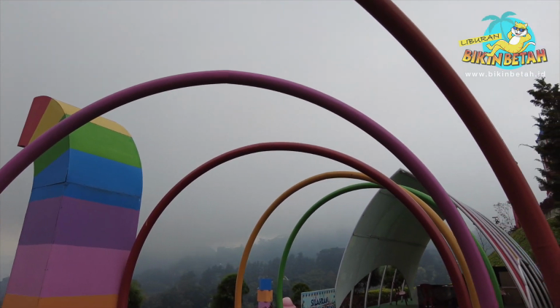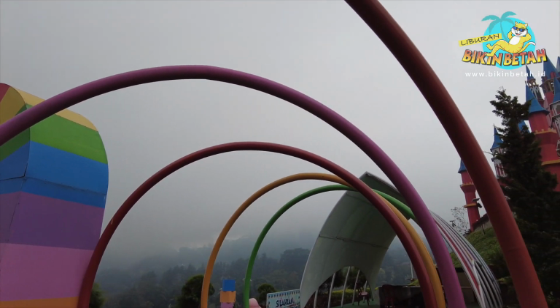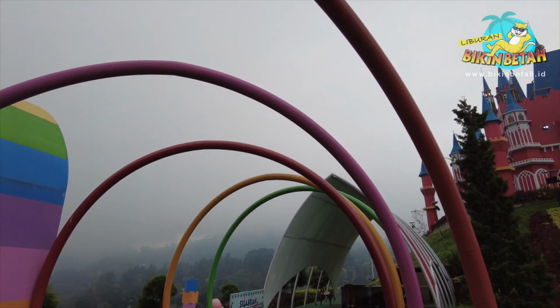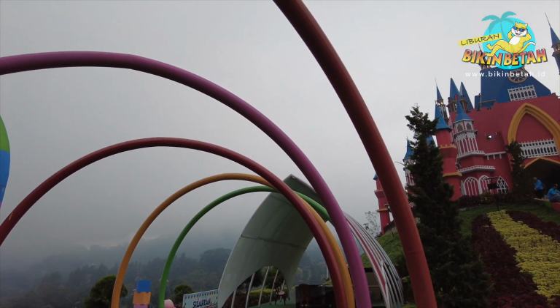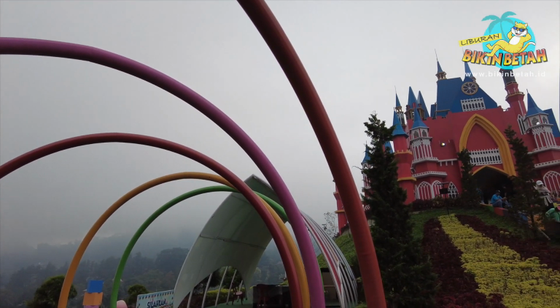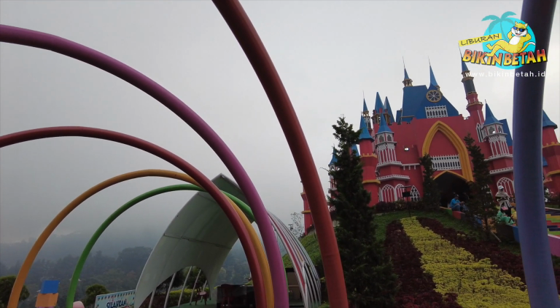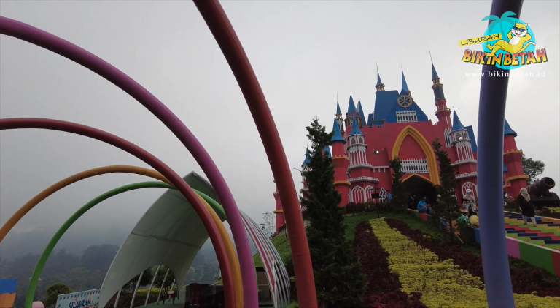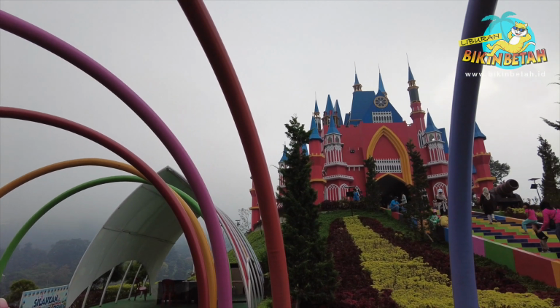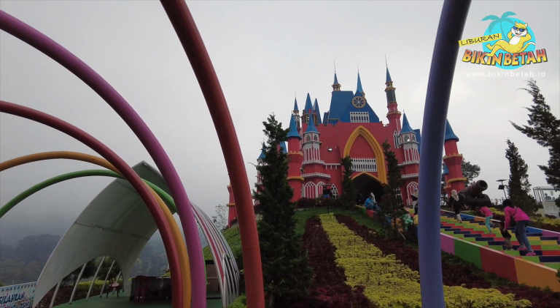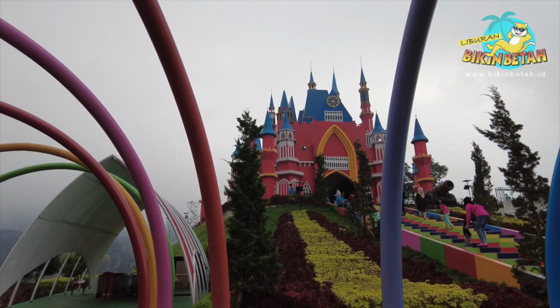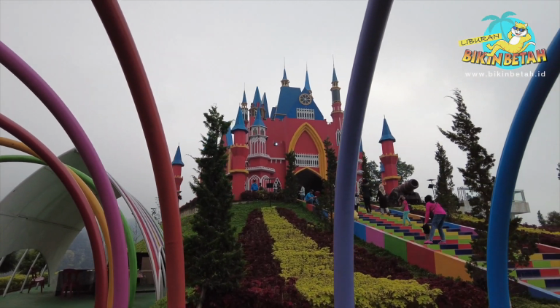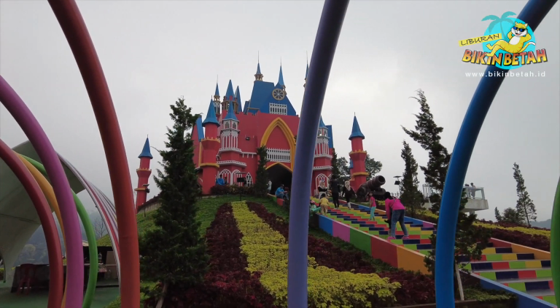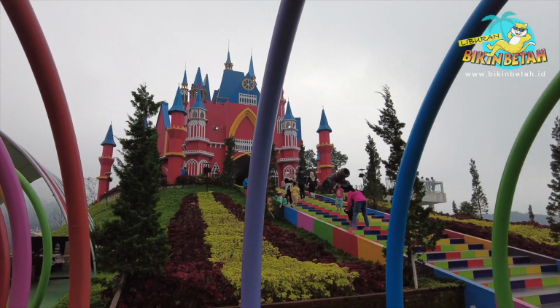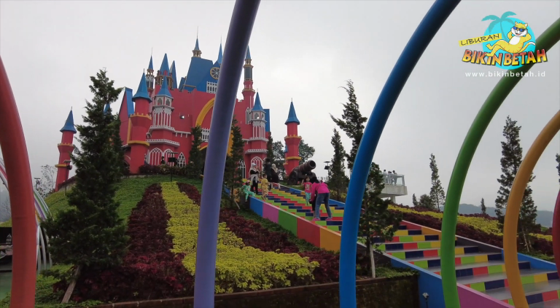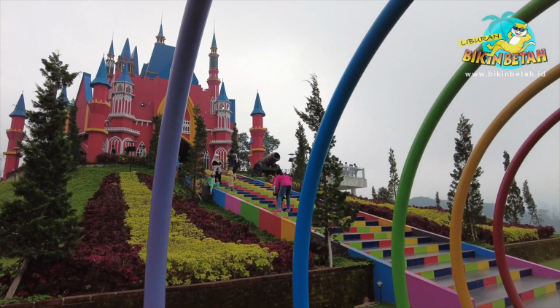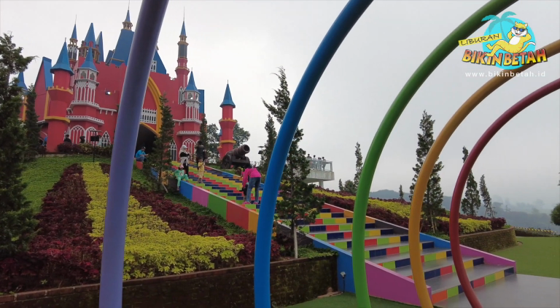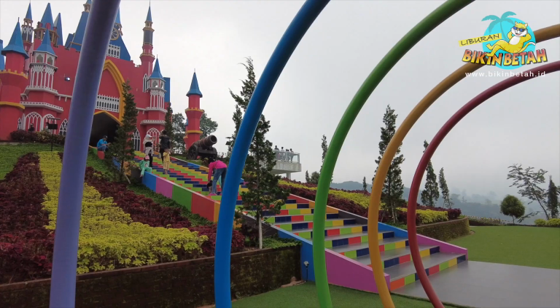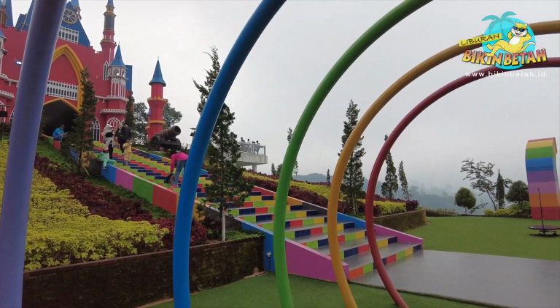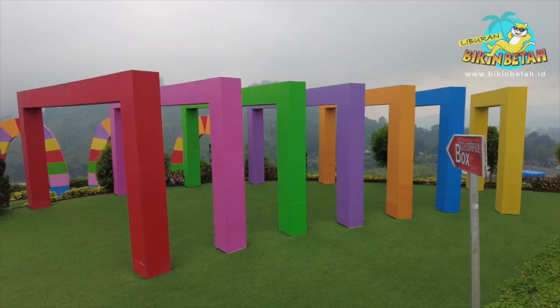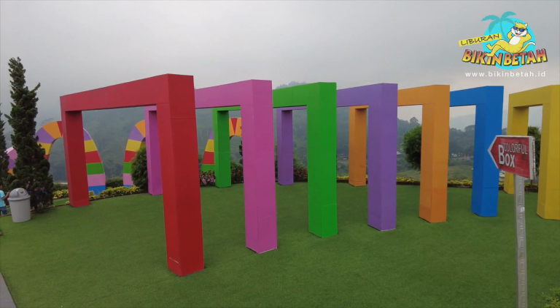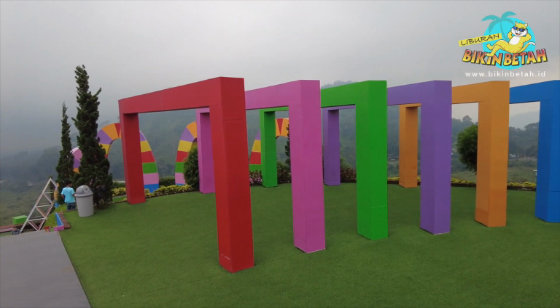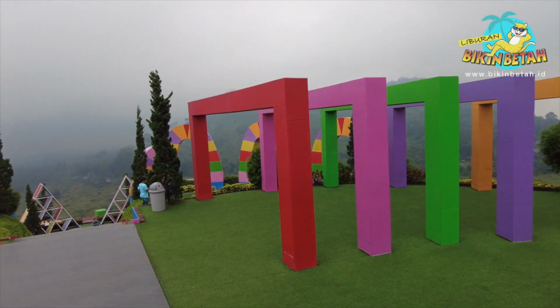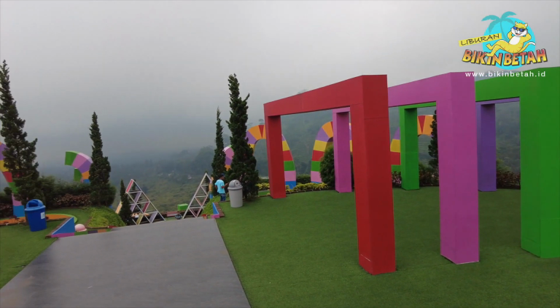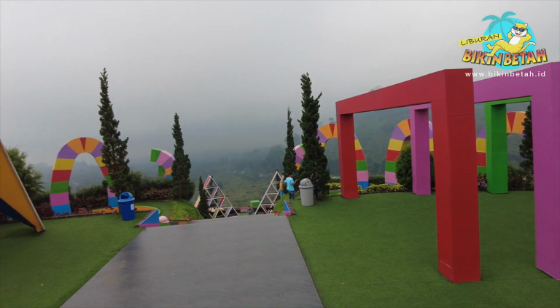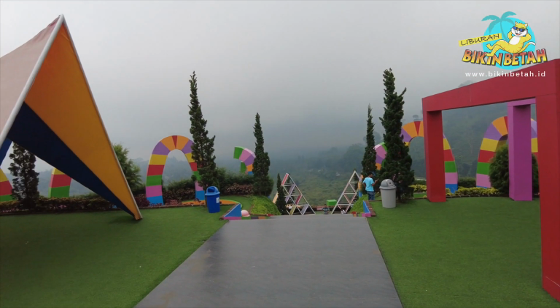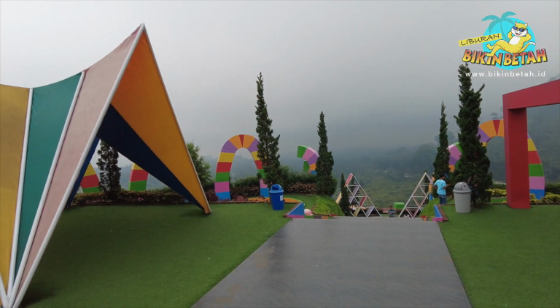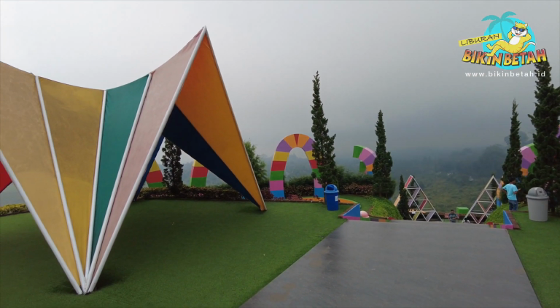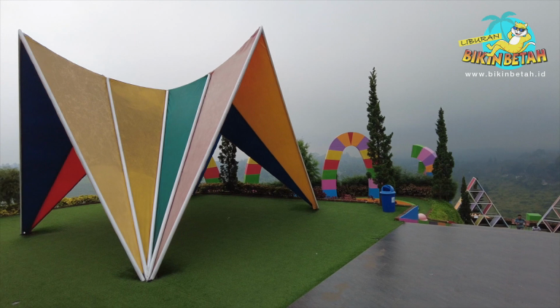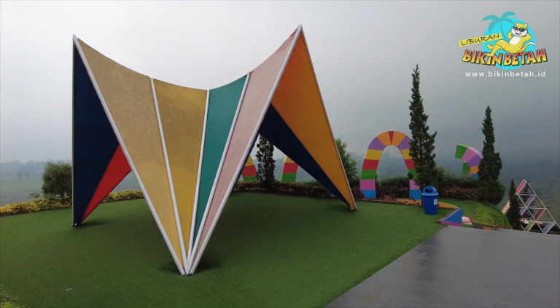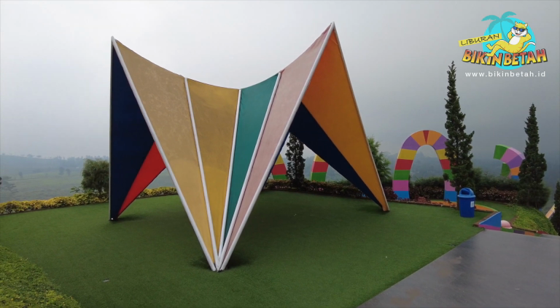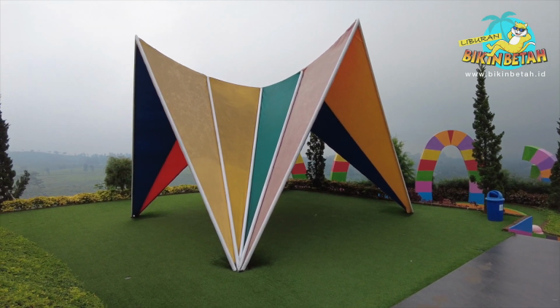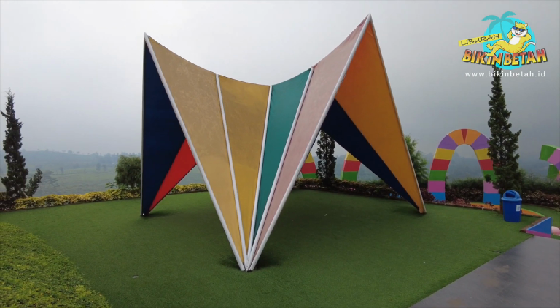Spot foto di area teras penuh warna atau disebut juga colorful, di antaranya ada Dragon Hills, Pyramid of Paradise, Fontaine, Colorful Box, Curved Iron, dan The Circle Row.